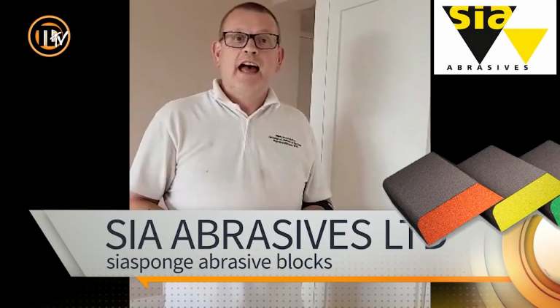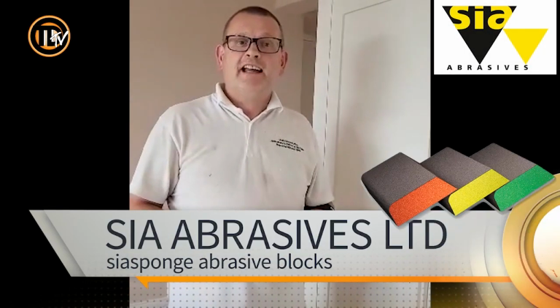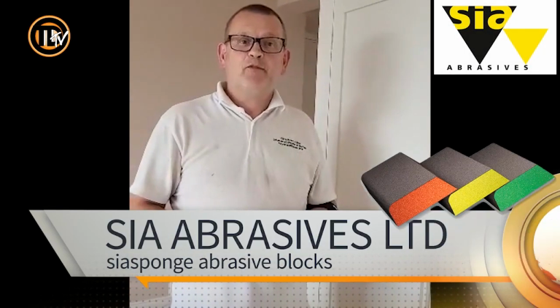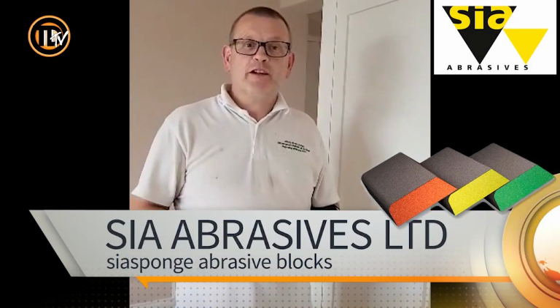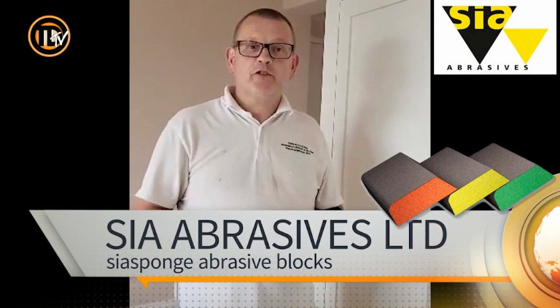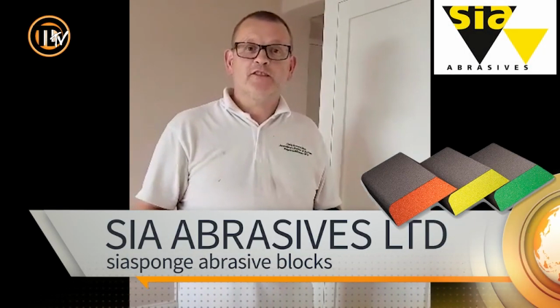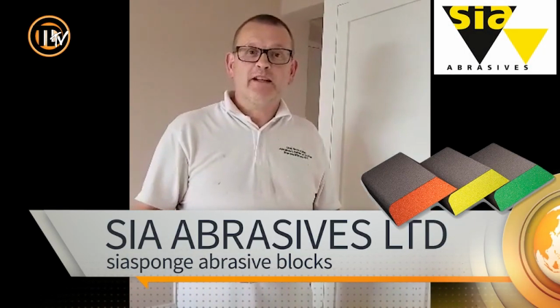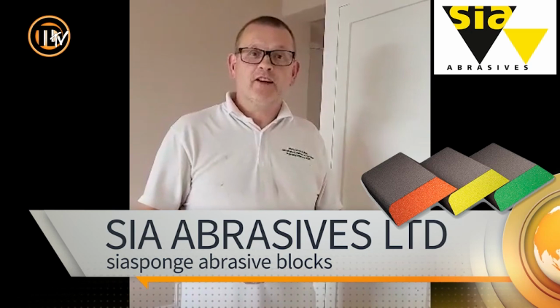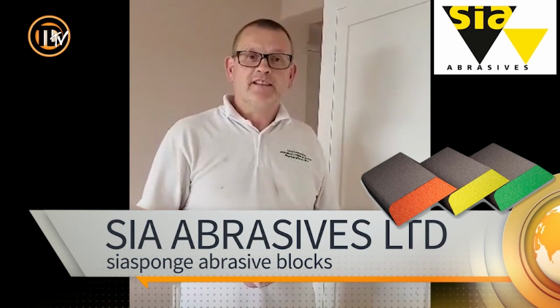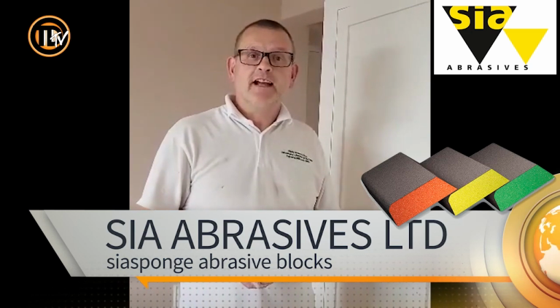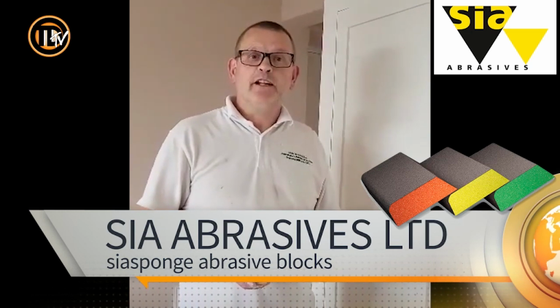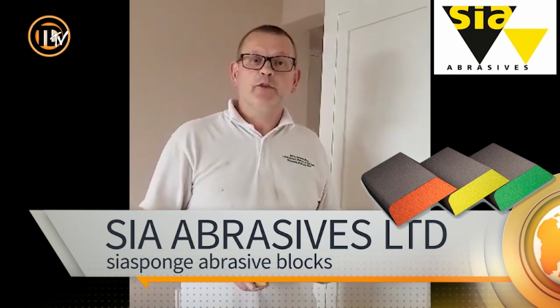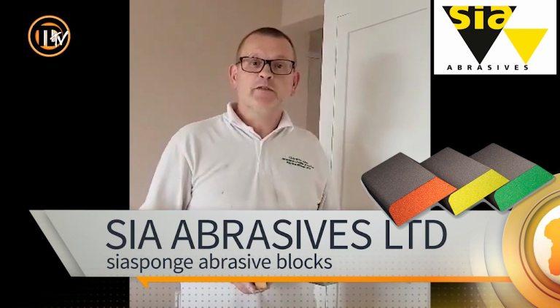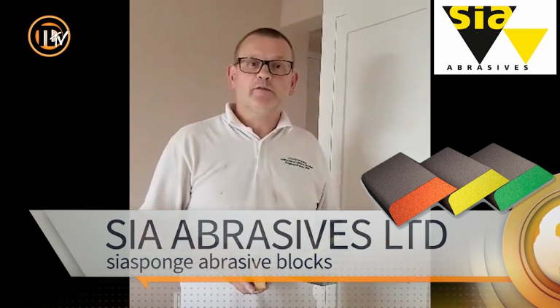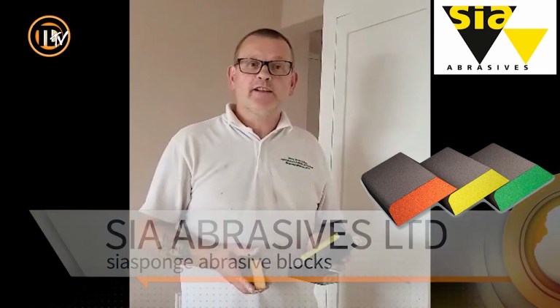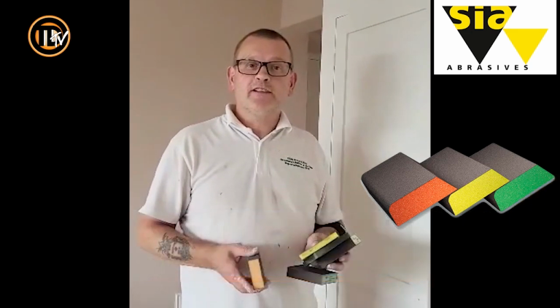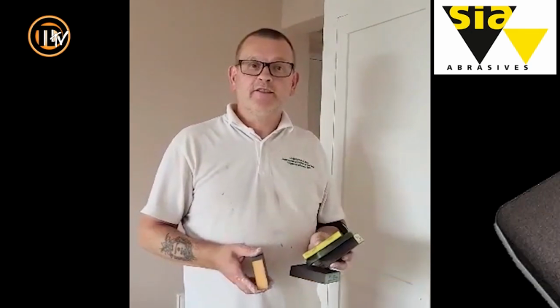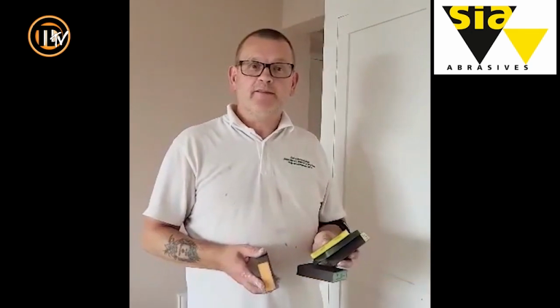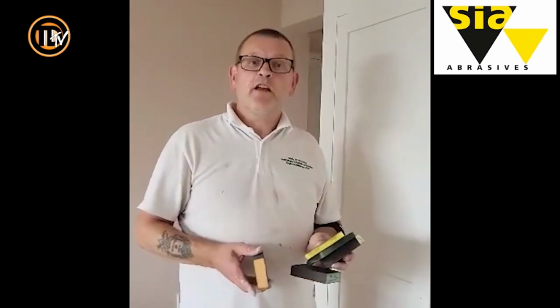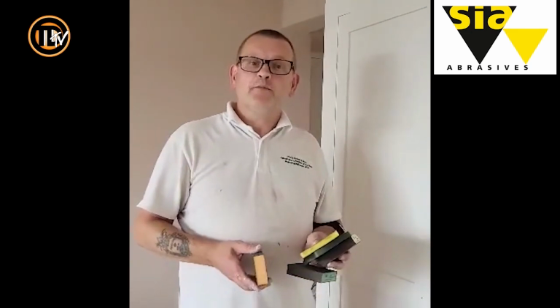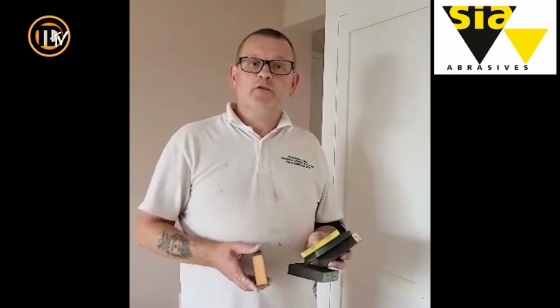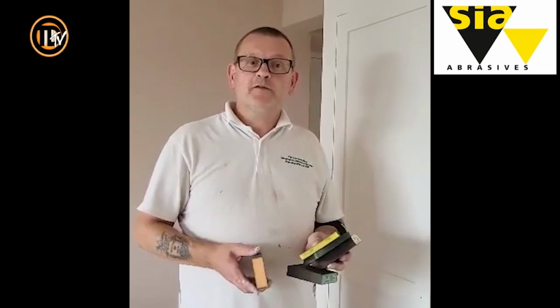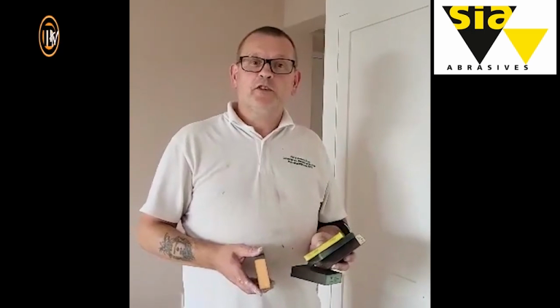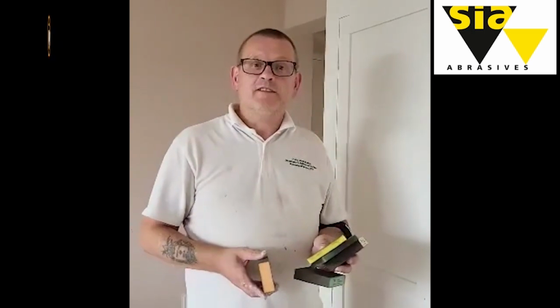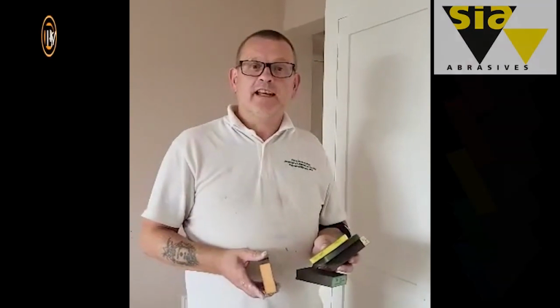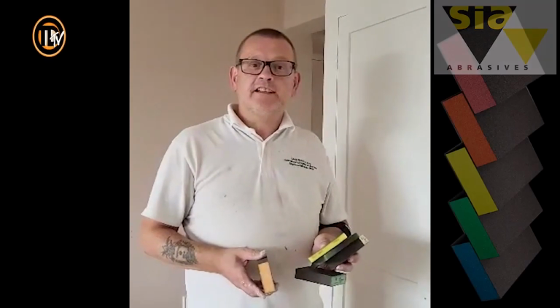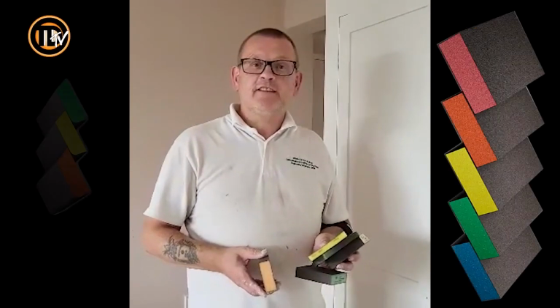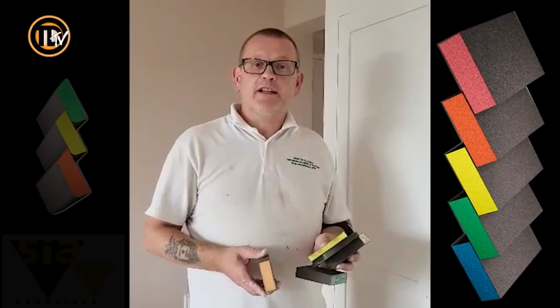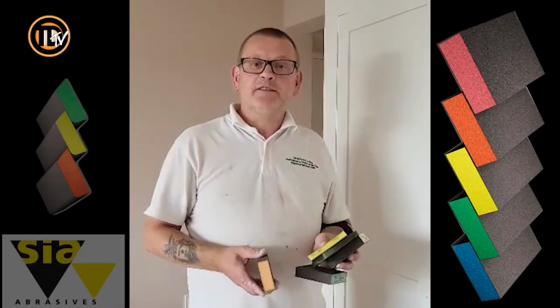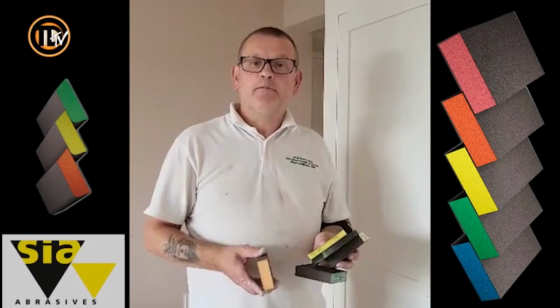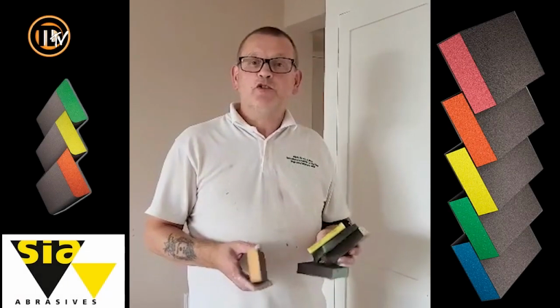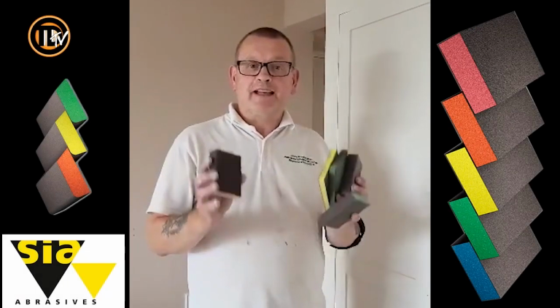Hi, I'm Chris Green from Chris Green Painters and Decorators and I'm bringing you a product review from Trade Decorator TV. The product we're going to be talking about today is the Sear Abrasives sanding blocks and pads.